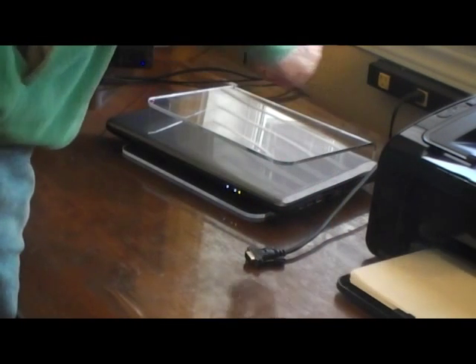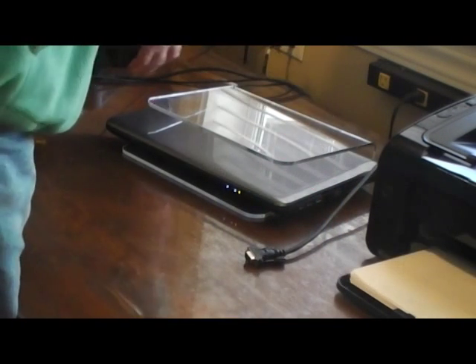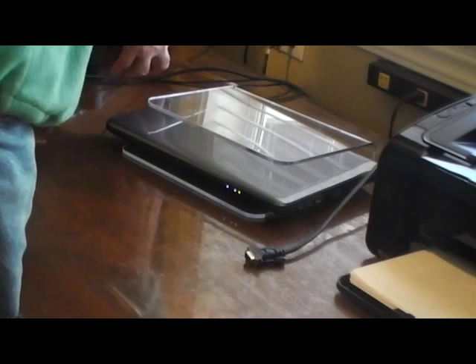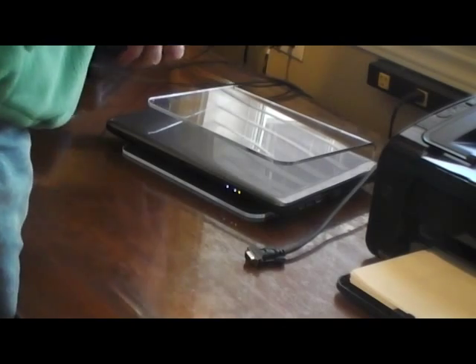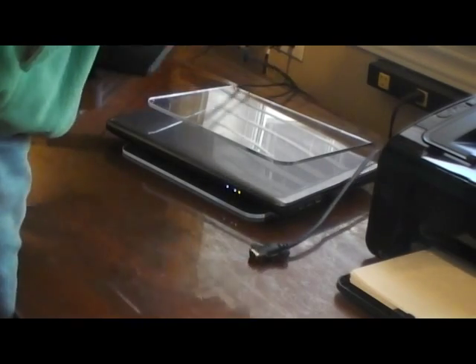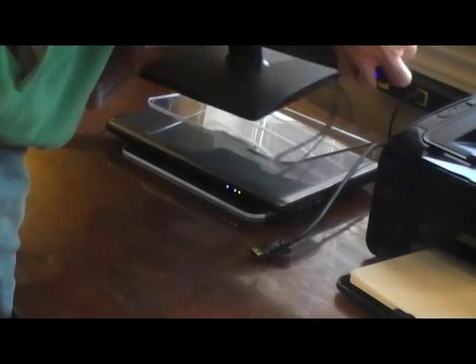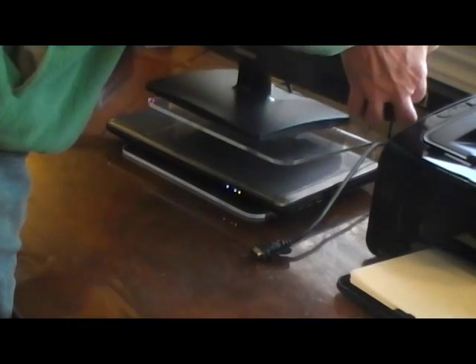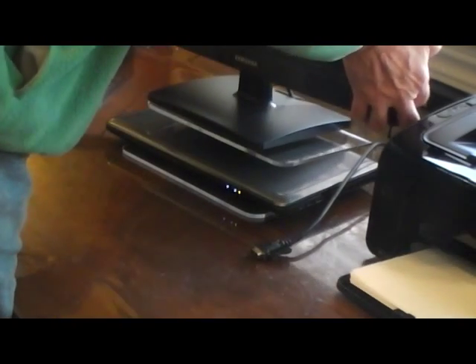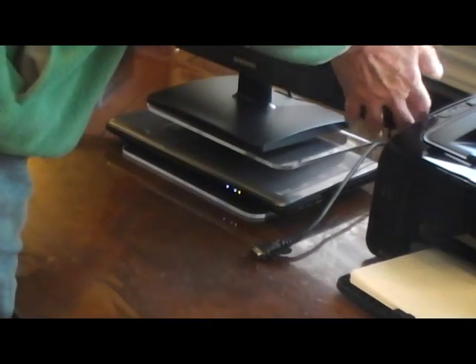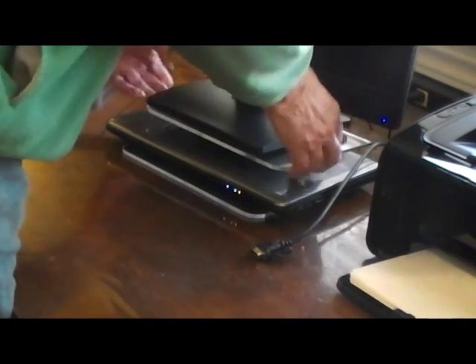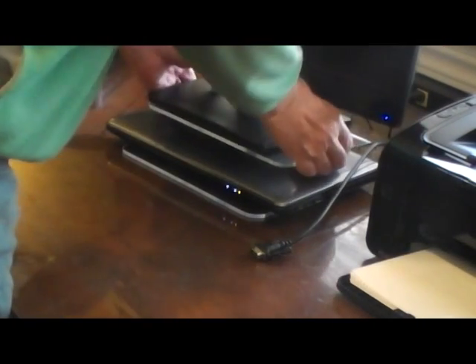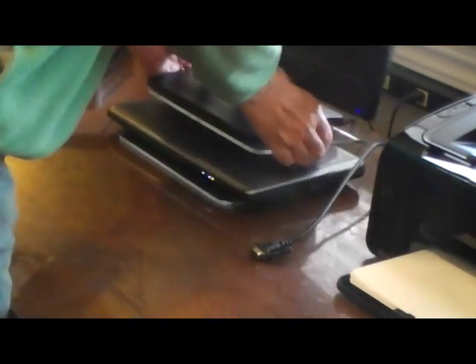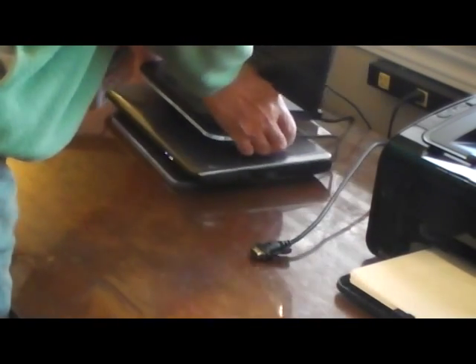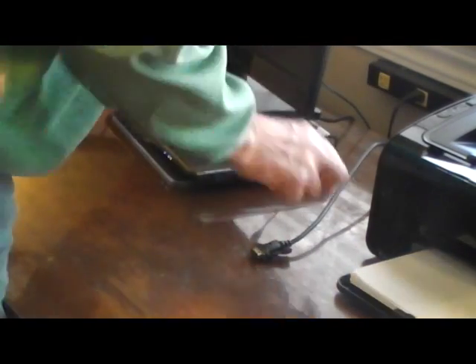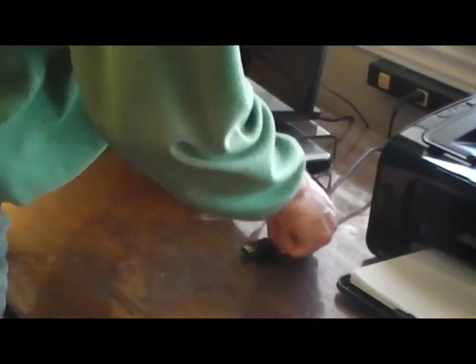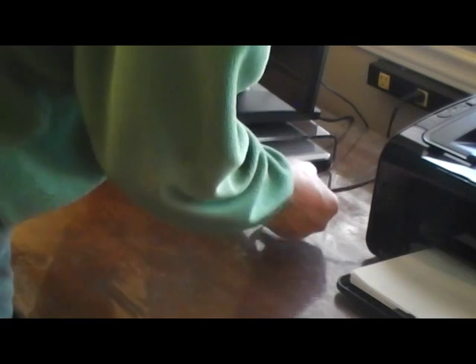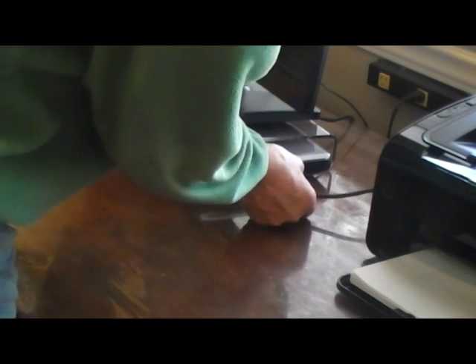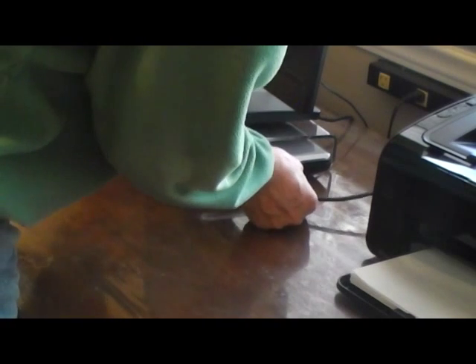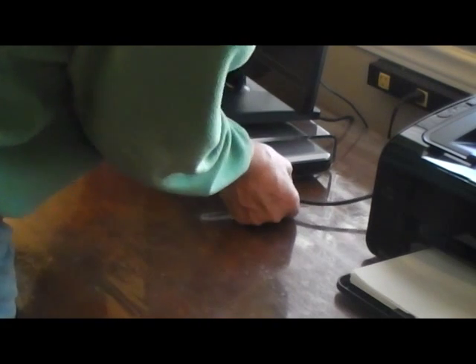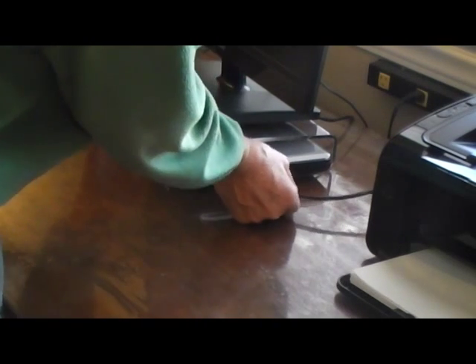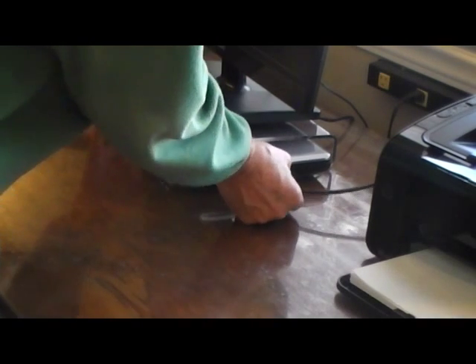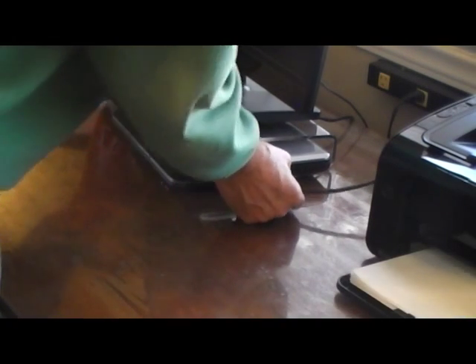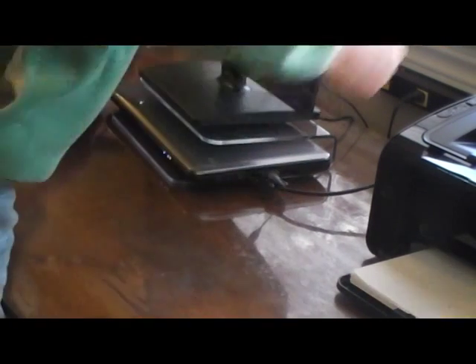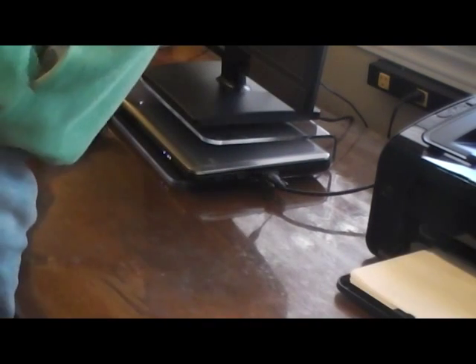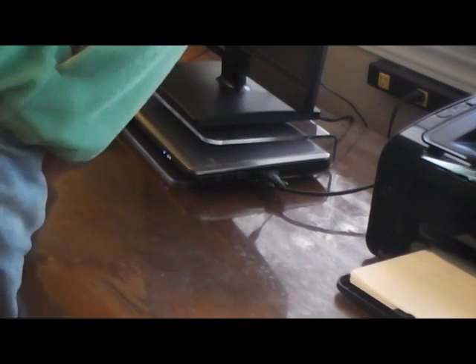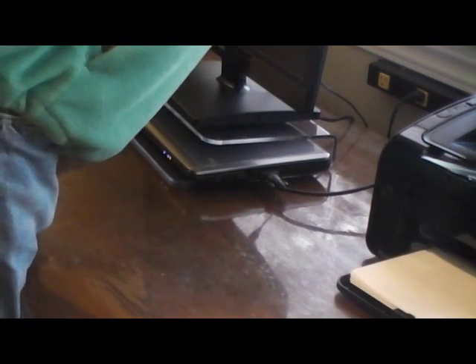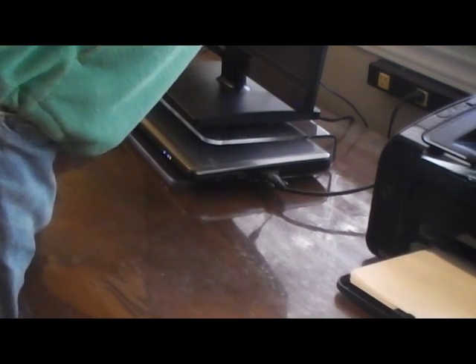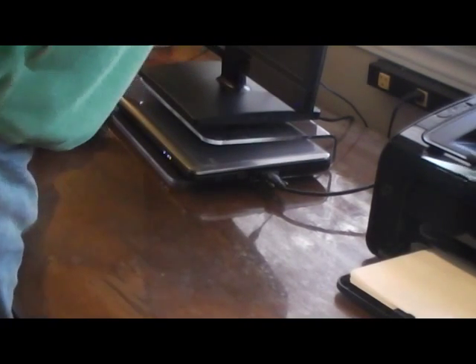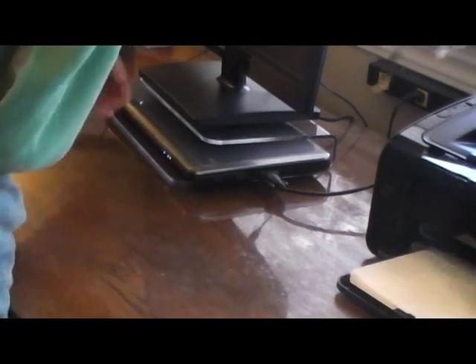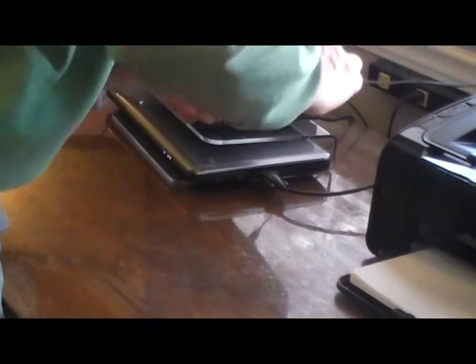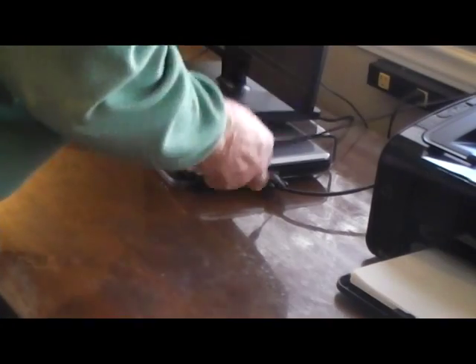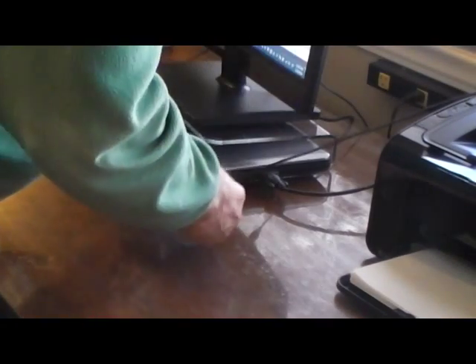What I like about the Unique Stand monitor stand is the efficient way it handles all of the wires connected to the computer, such as the printer, the backup hard drive, the USB hubs, and the power cords.